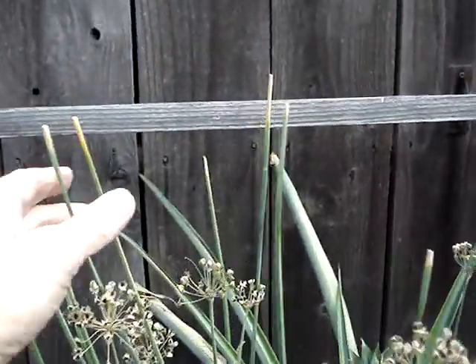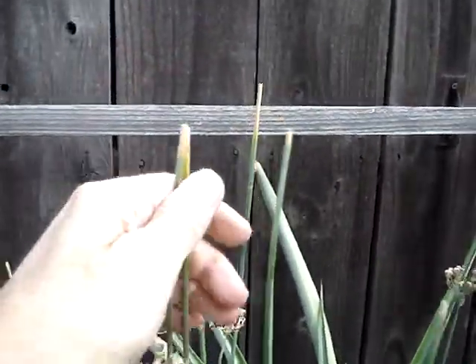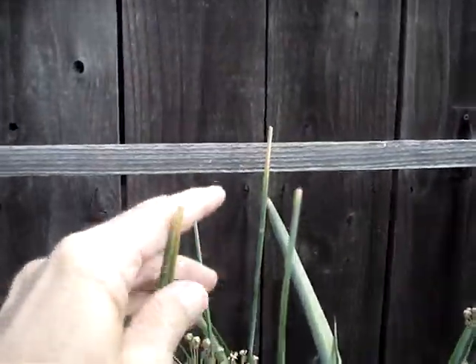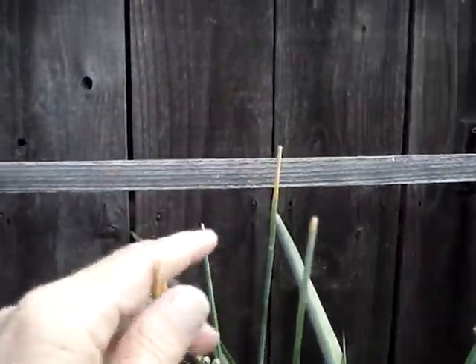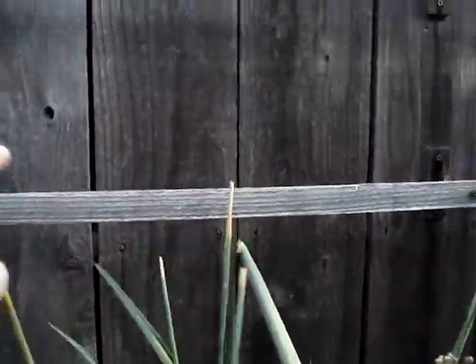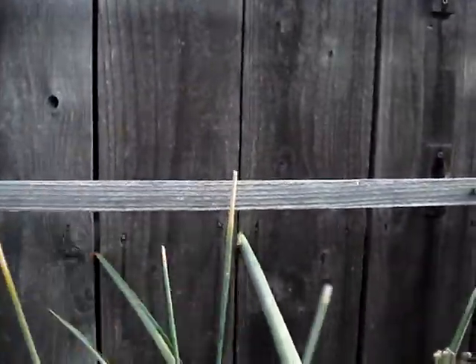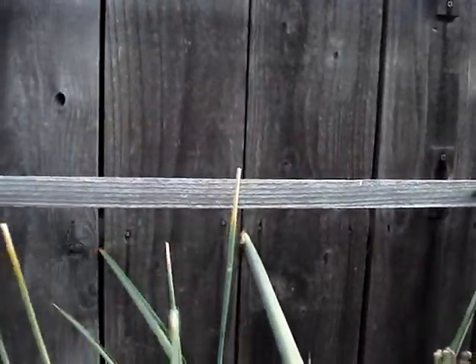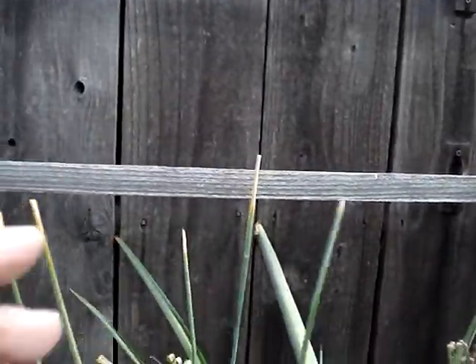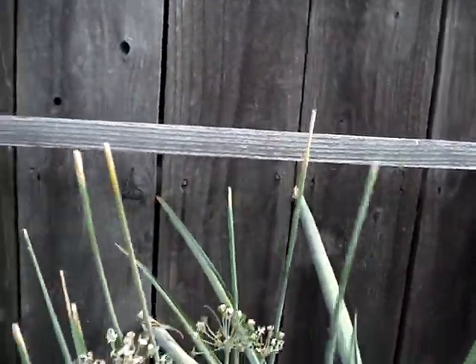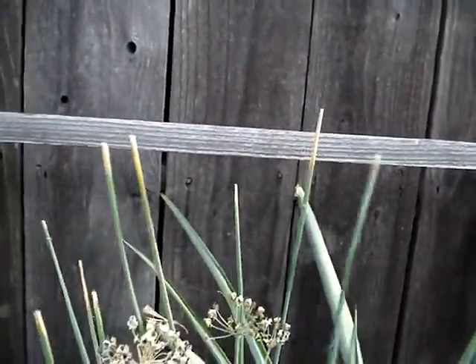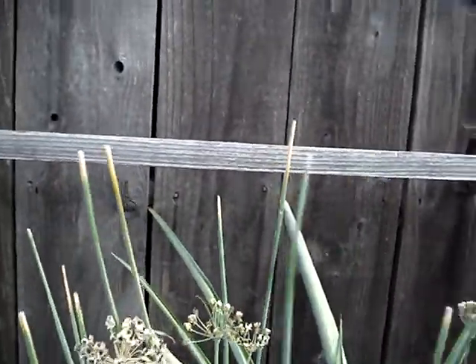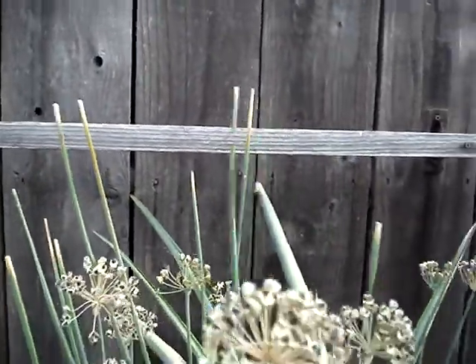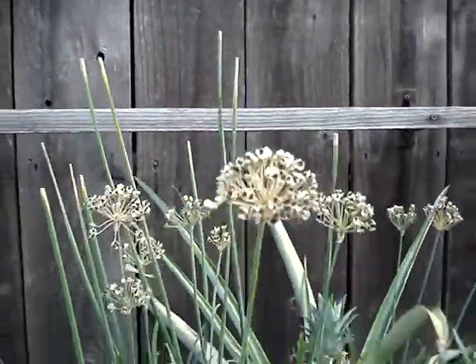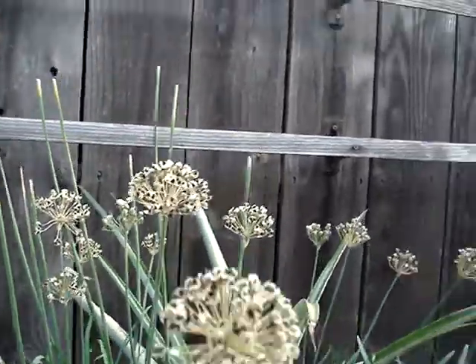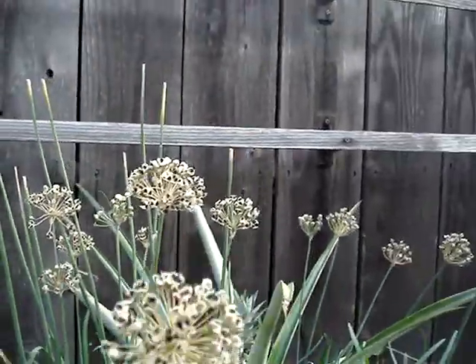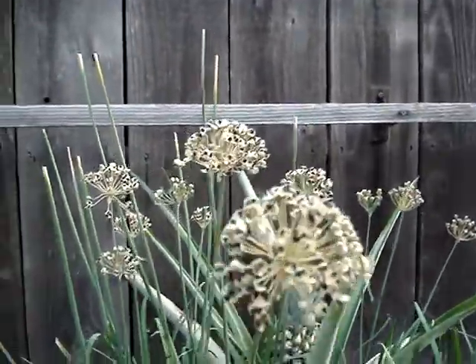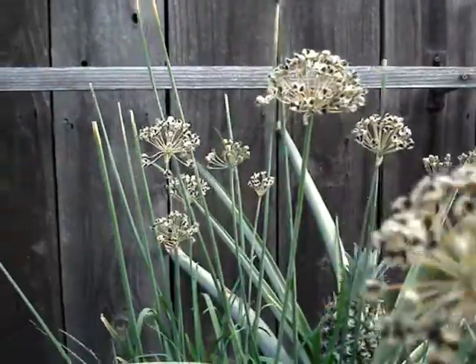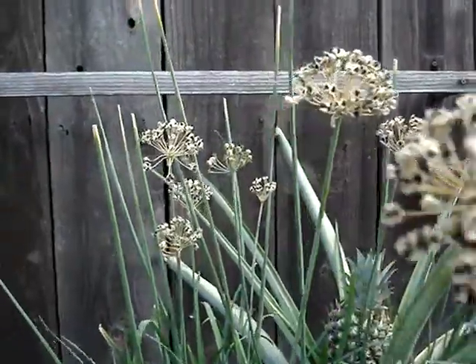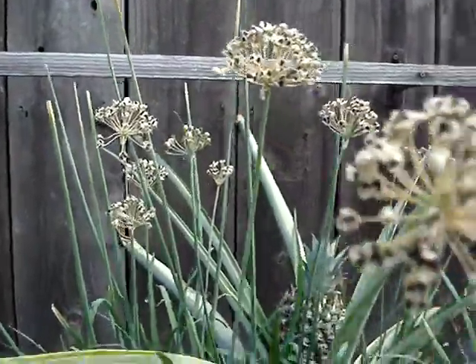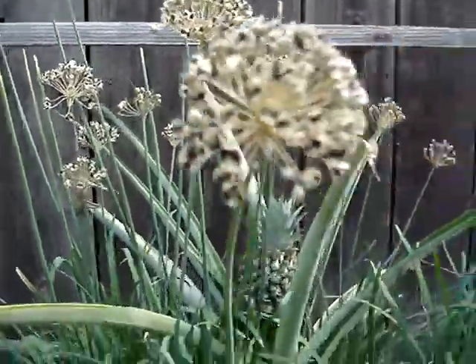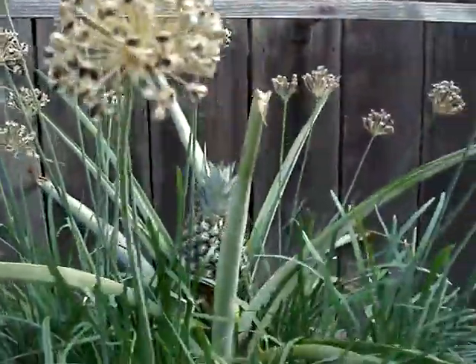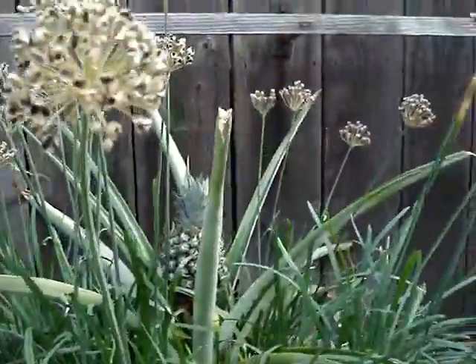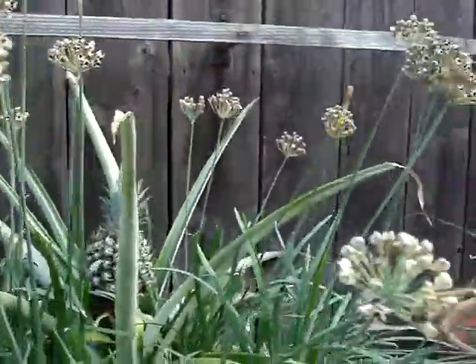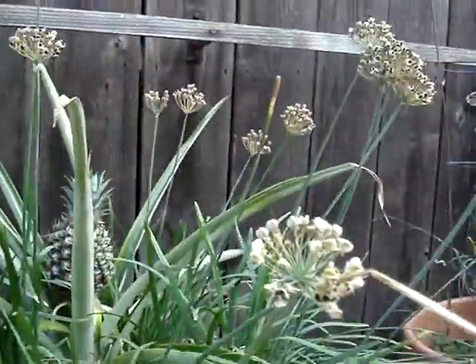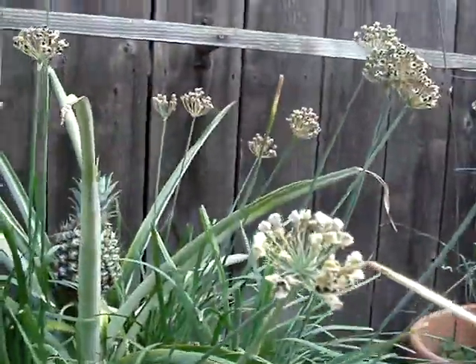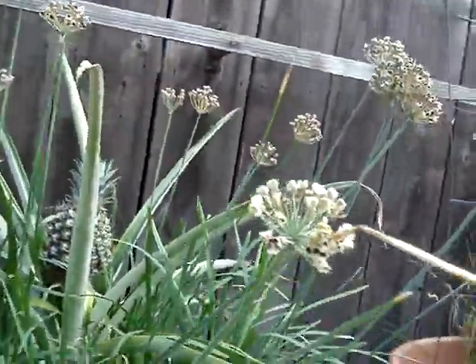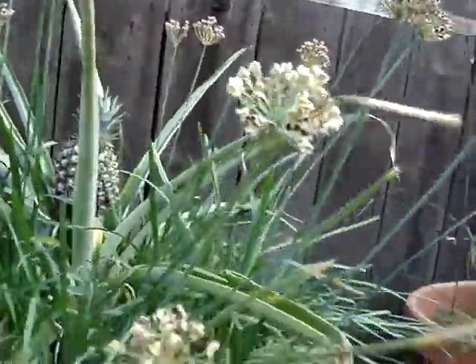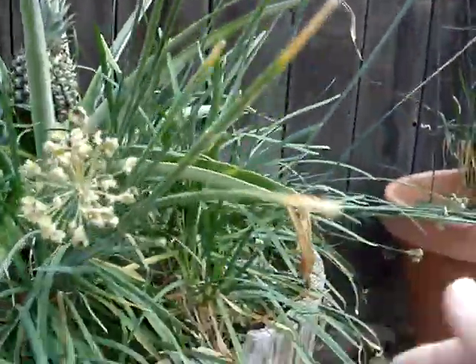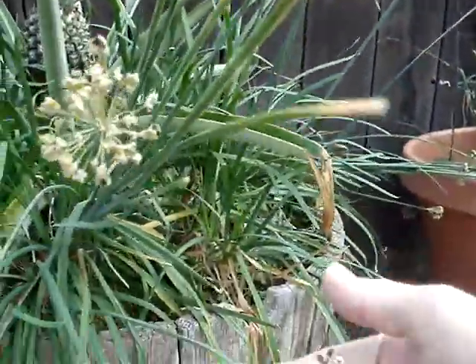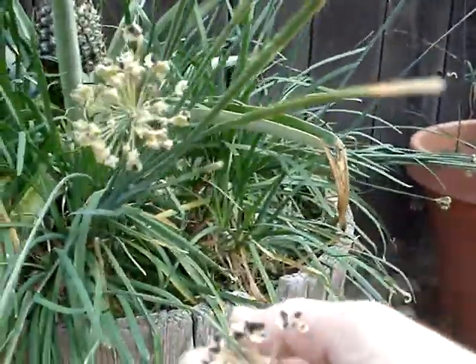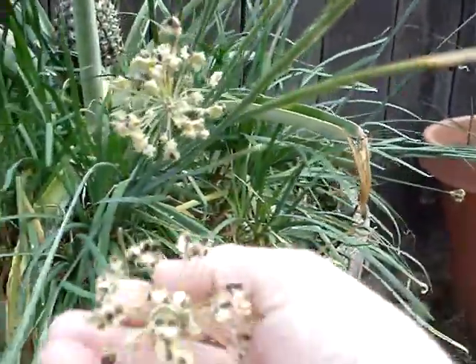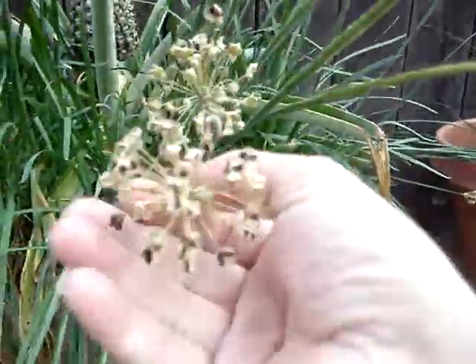If you notice, I cut a lot of them off already, letting them dry up for the seeds. You may need some garlic chives seeds.